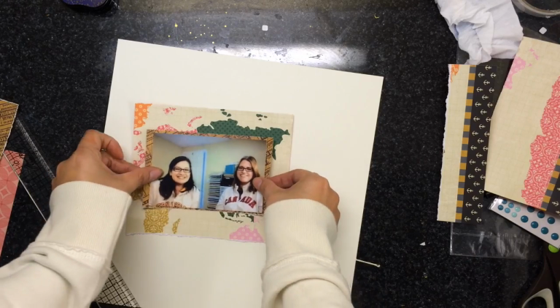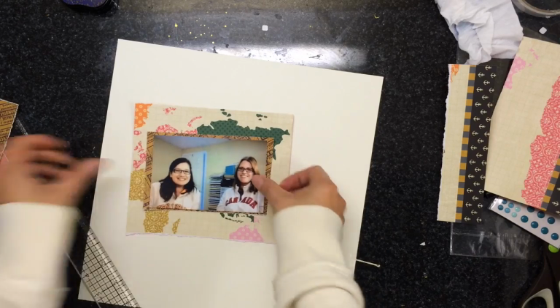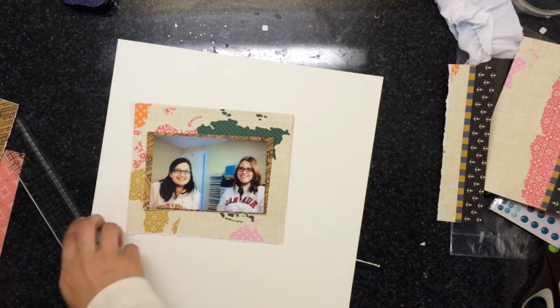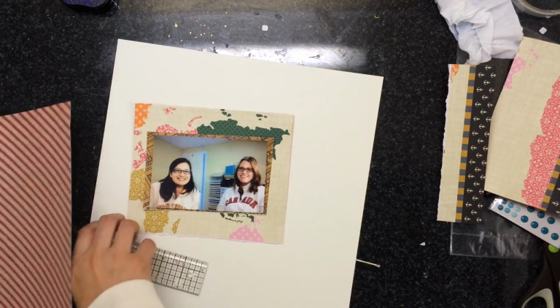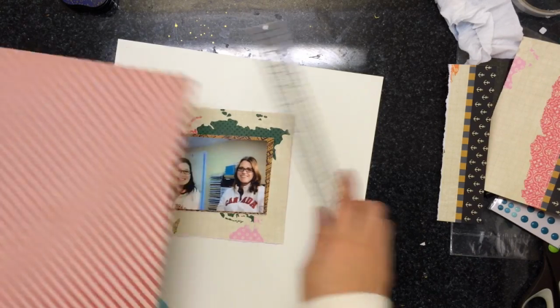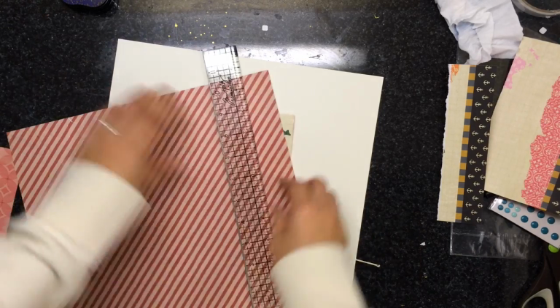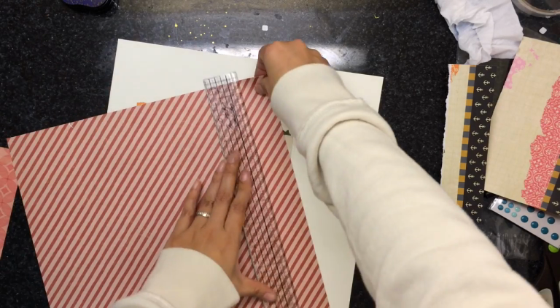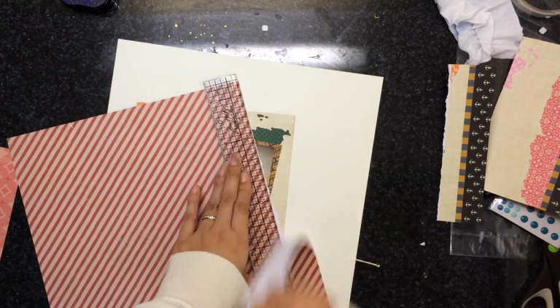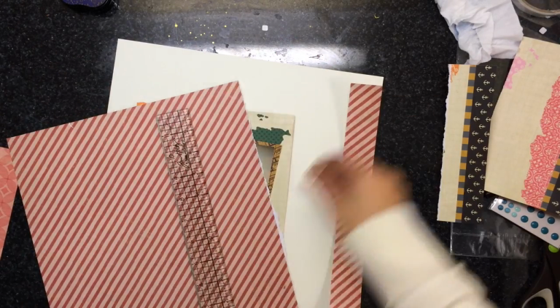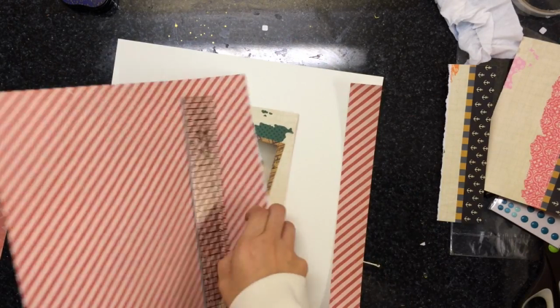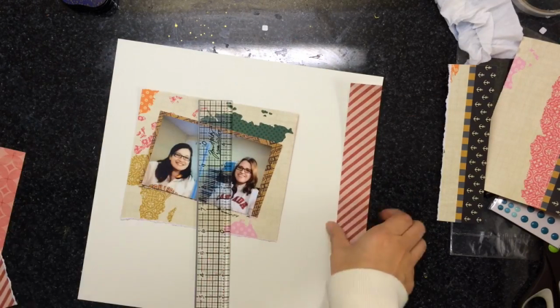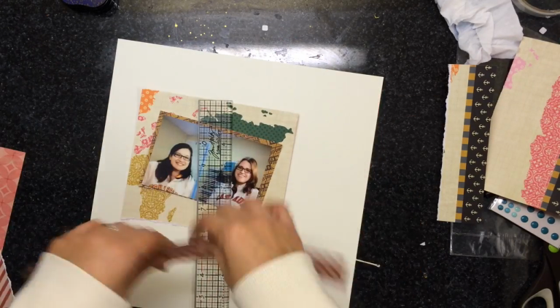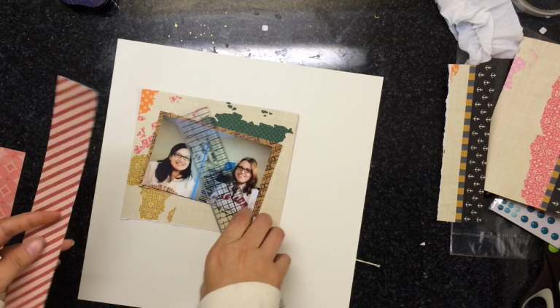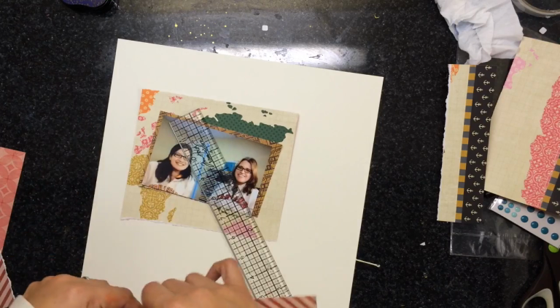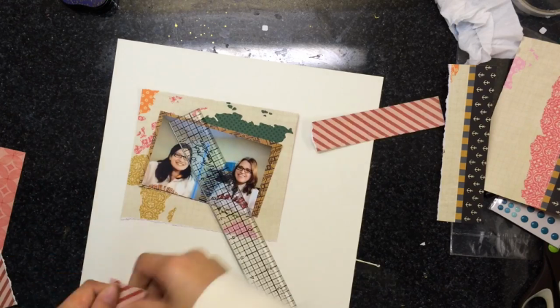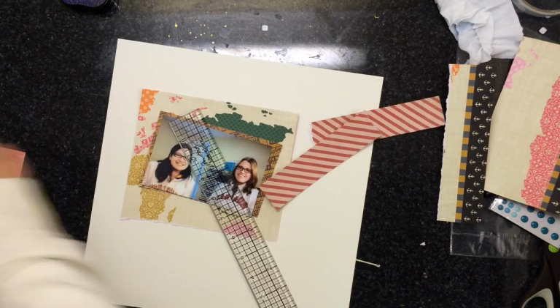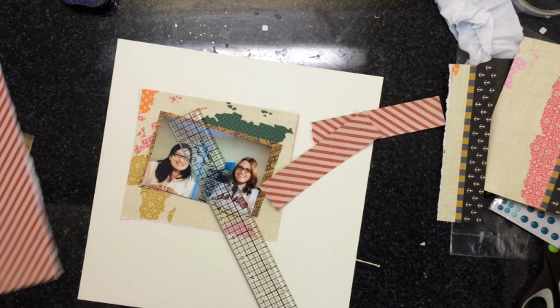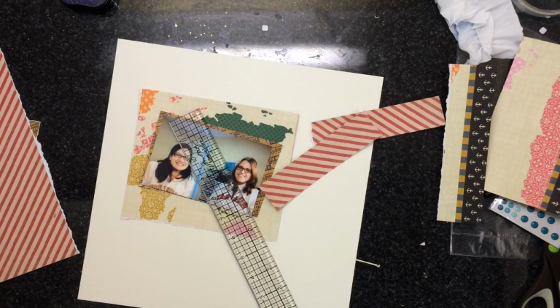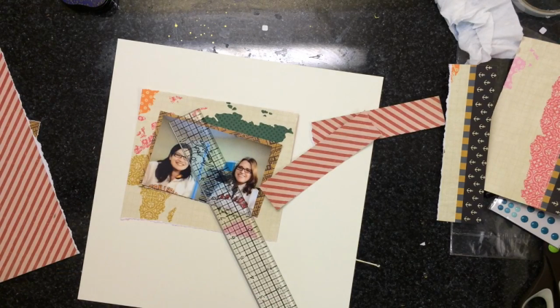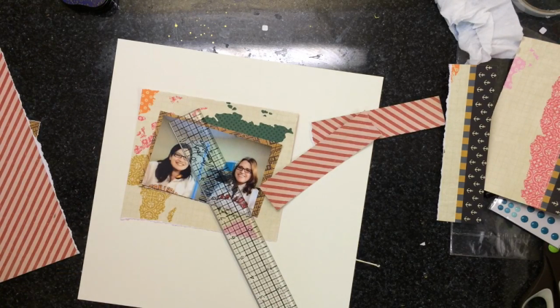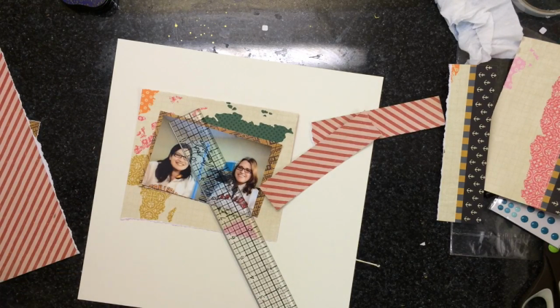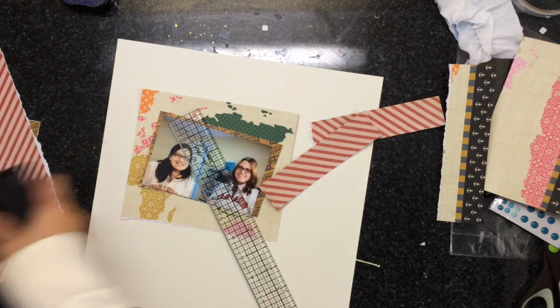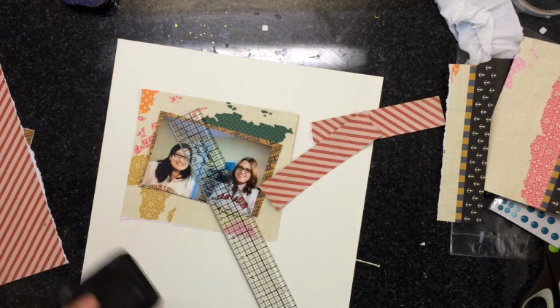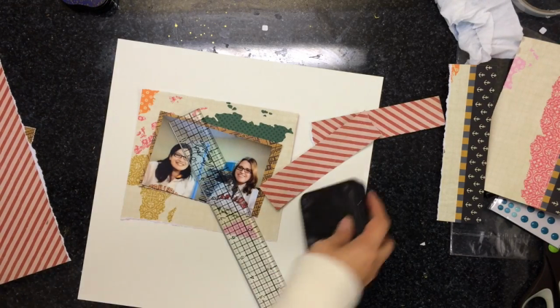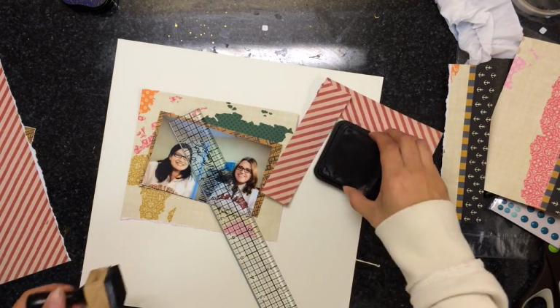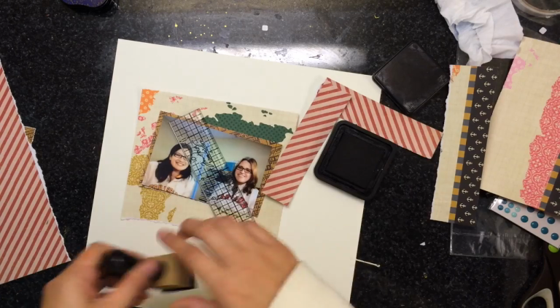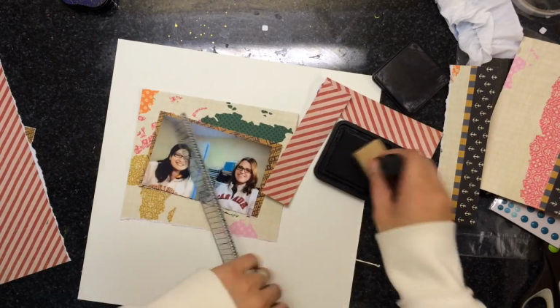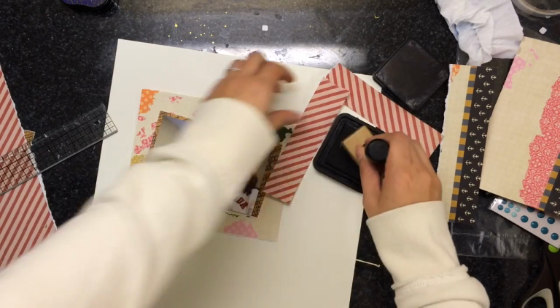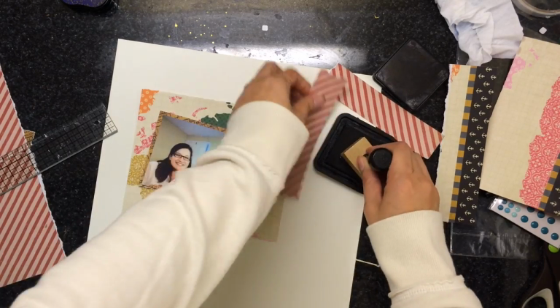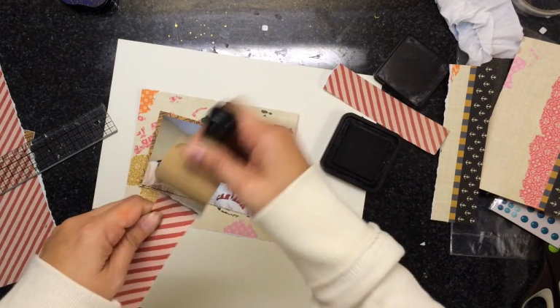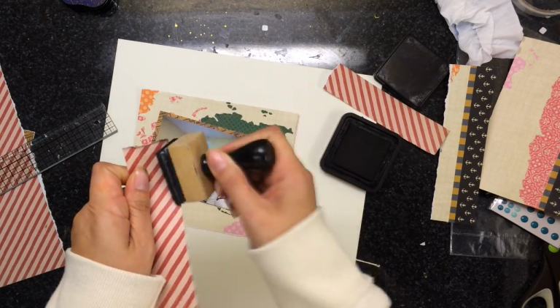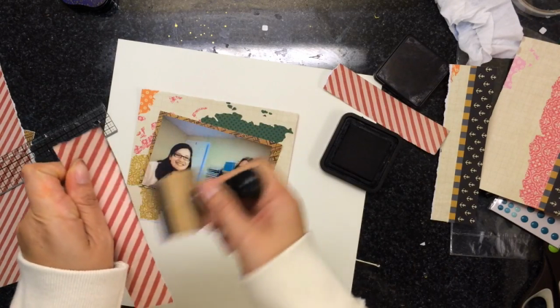All I'm doing right now is cutting down the patterned paper for layers, and then I'm going to start using the black soot and inking around the edges.